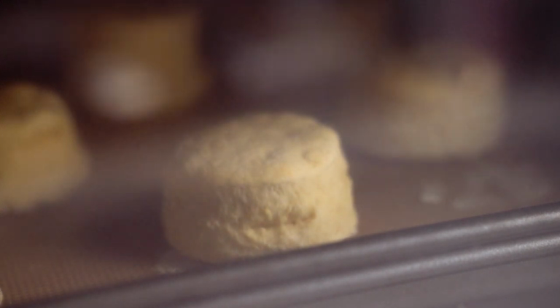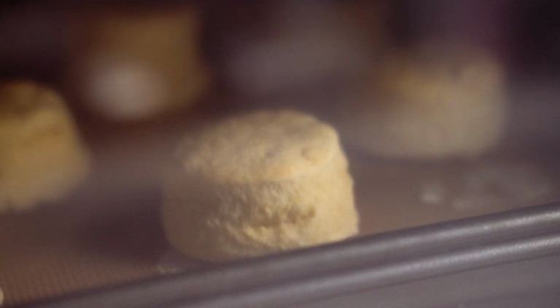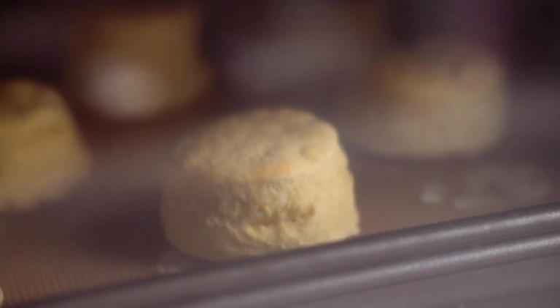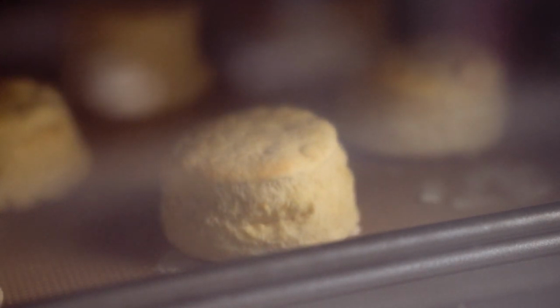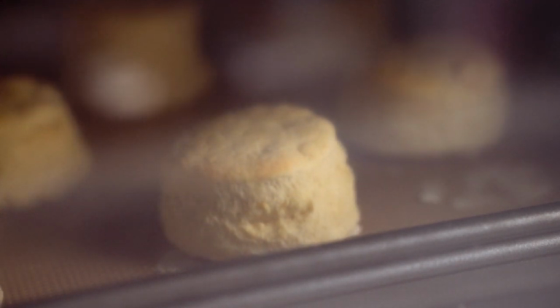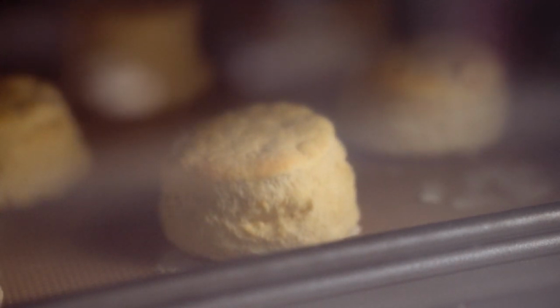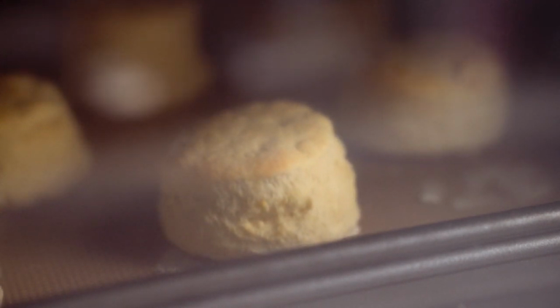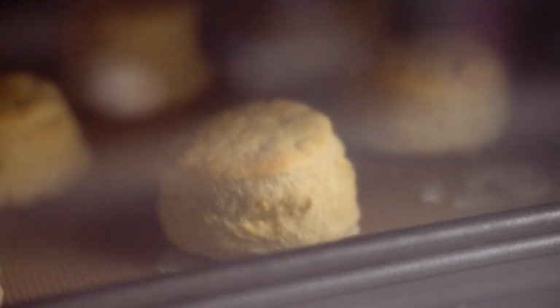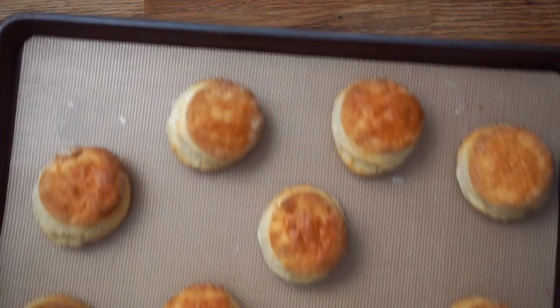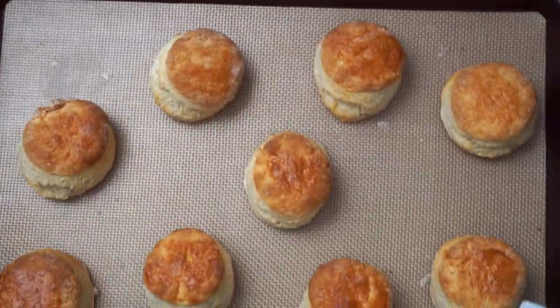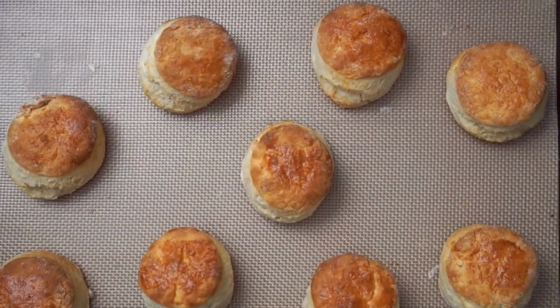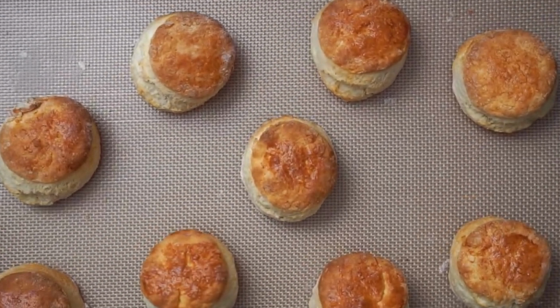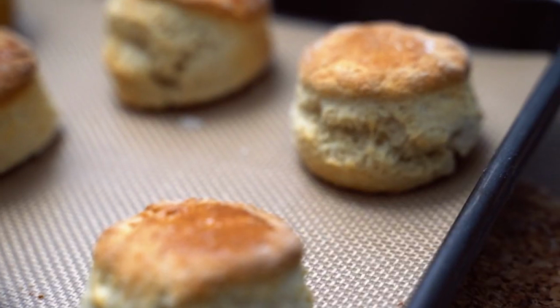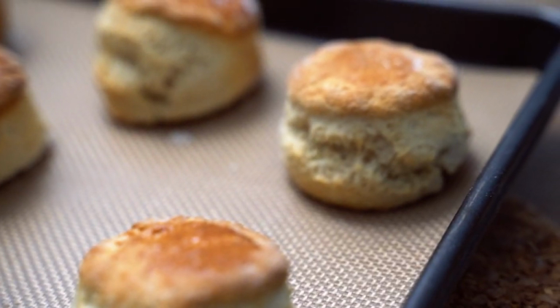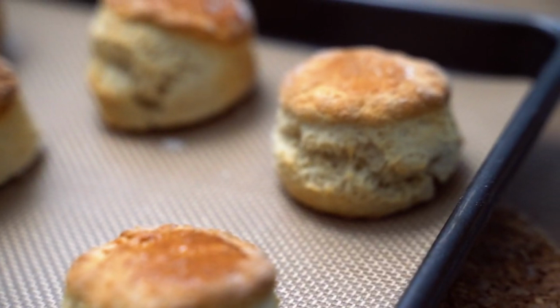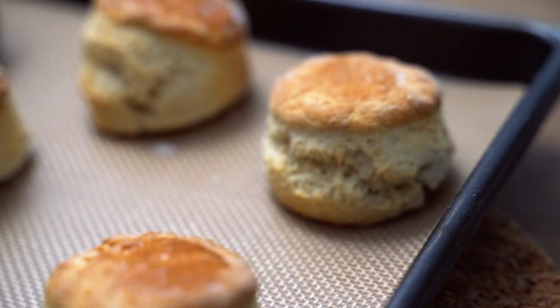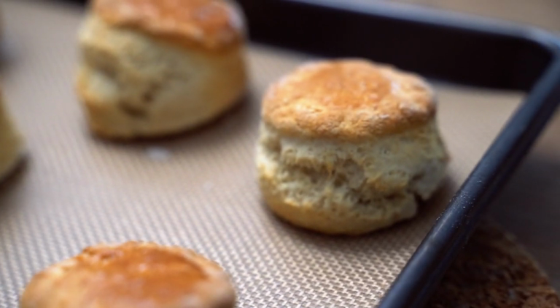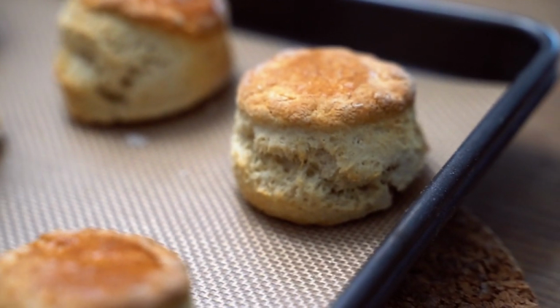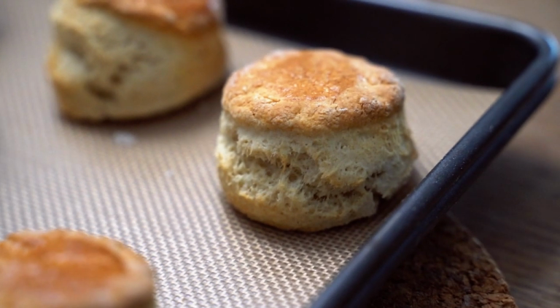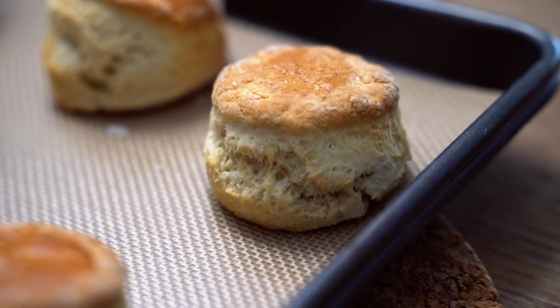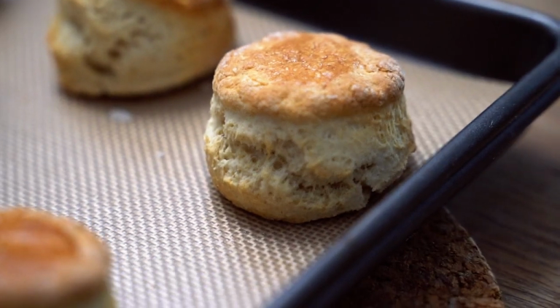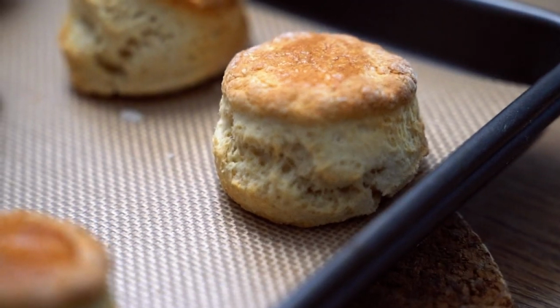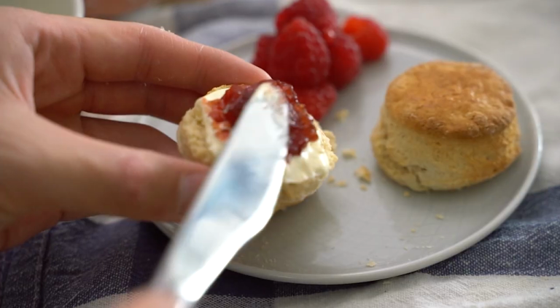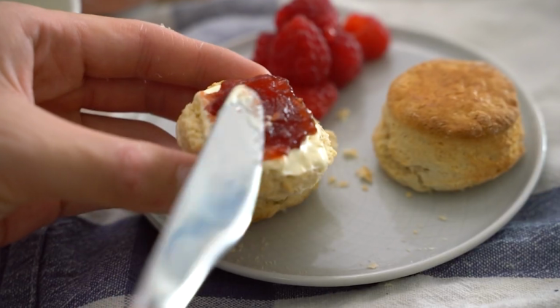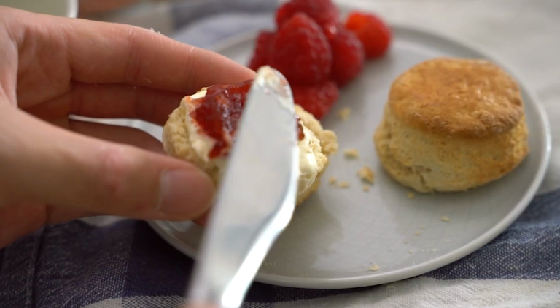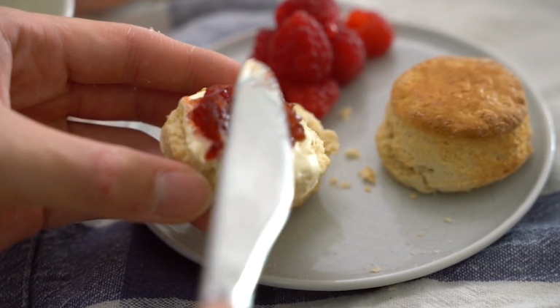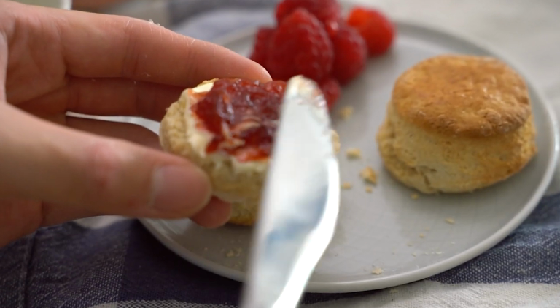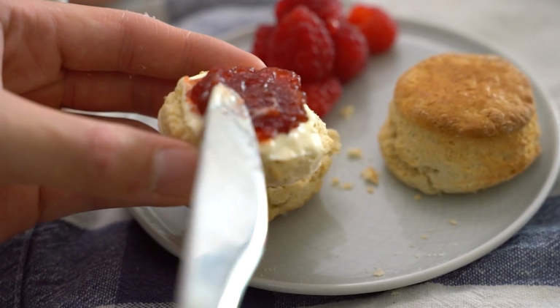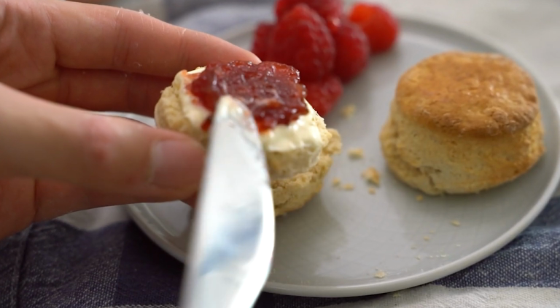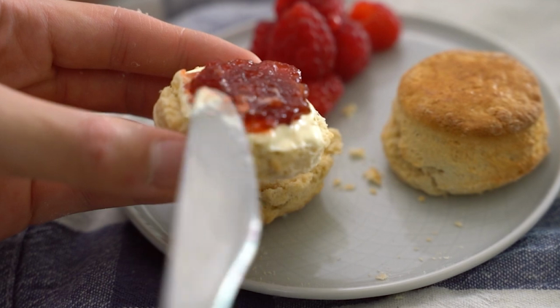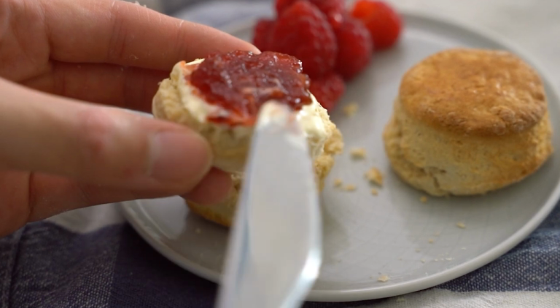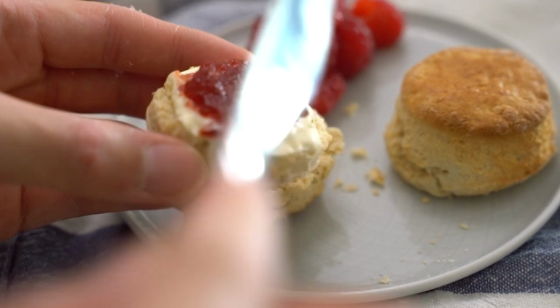One thing I love to do is watch these rise in the oven — they will double up in size and look gorgeous just like this. Give them some time to cool before digging in. These are an absolute treat when paired with some jam and some clotted cream. I can't beat that classic combination.